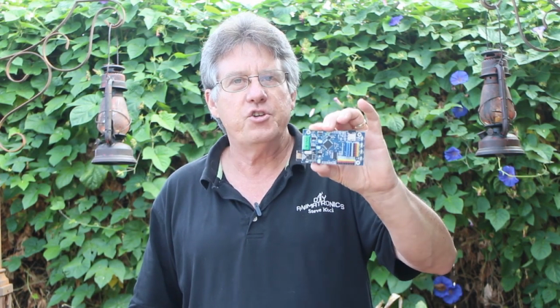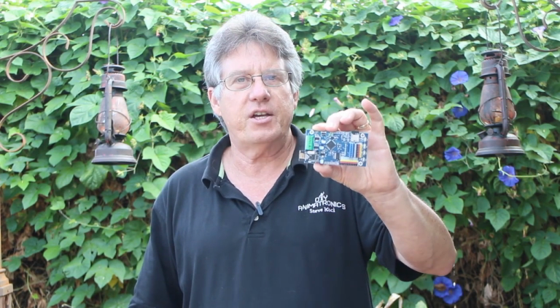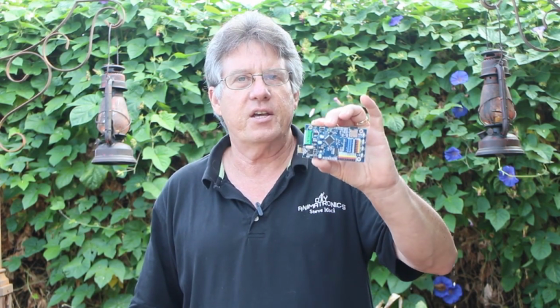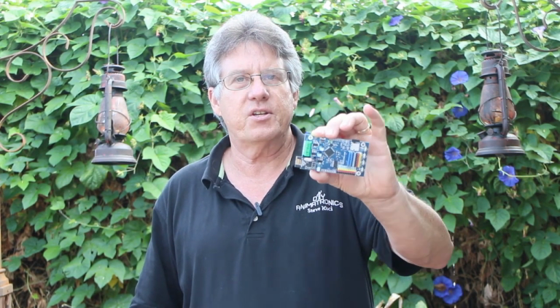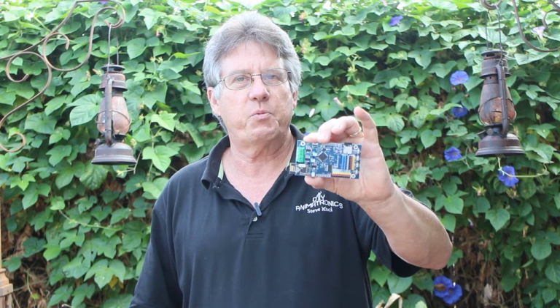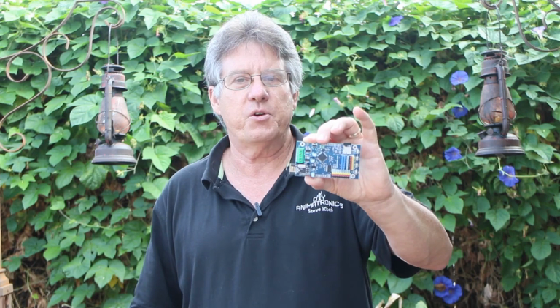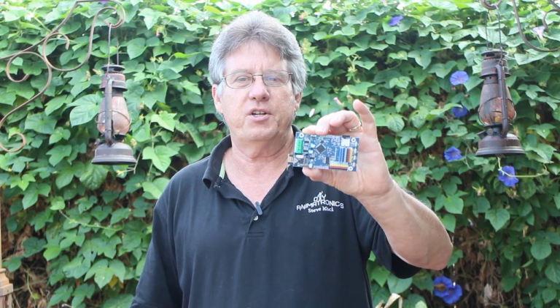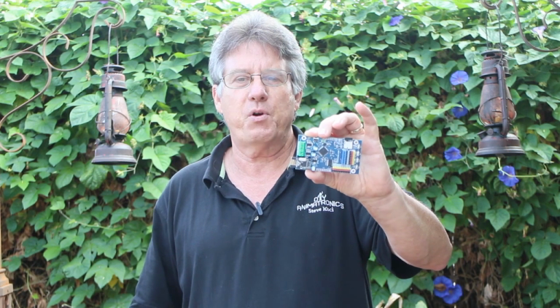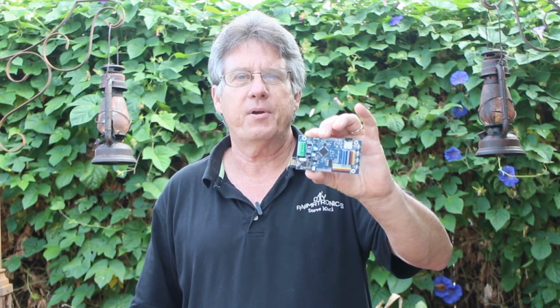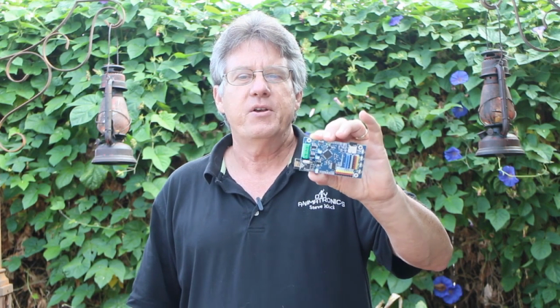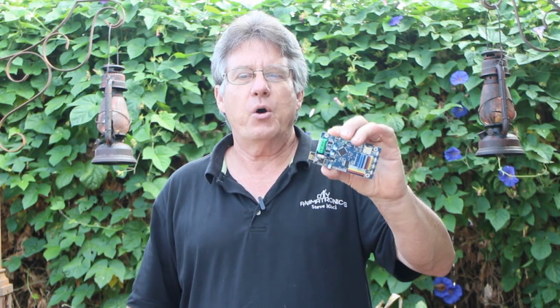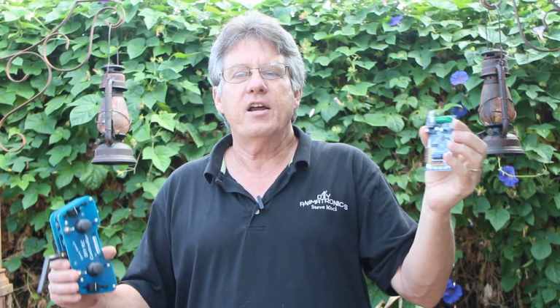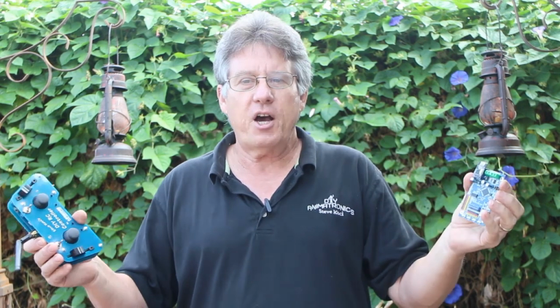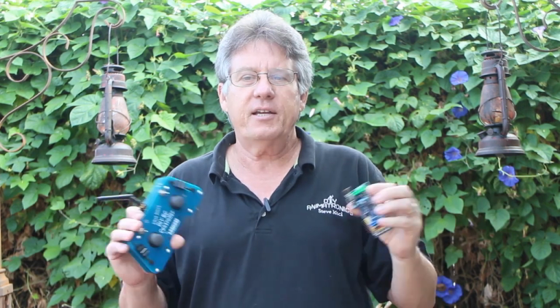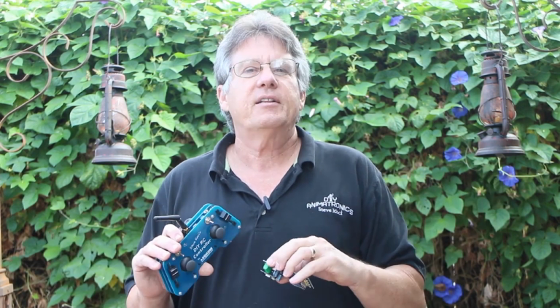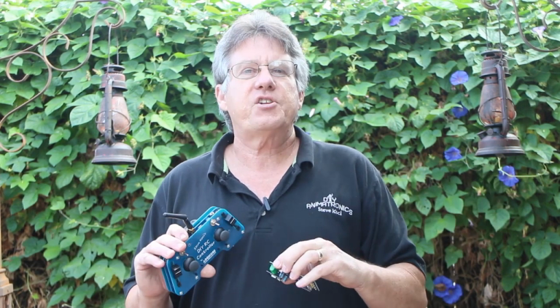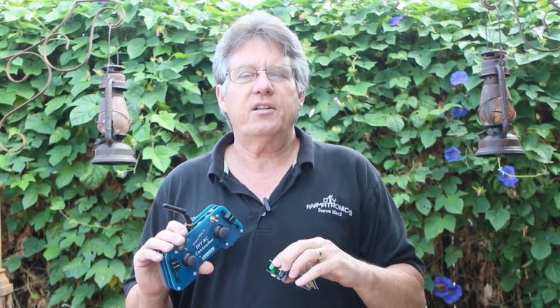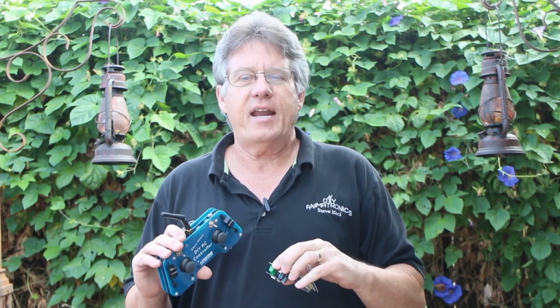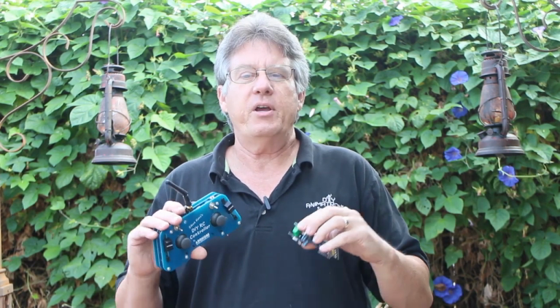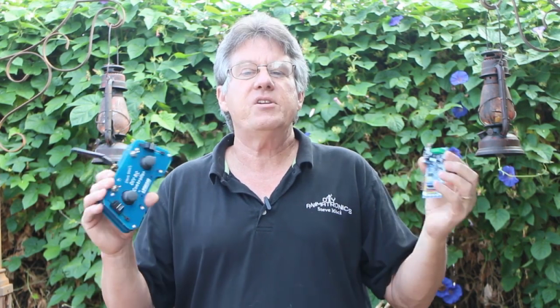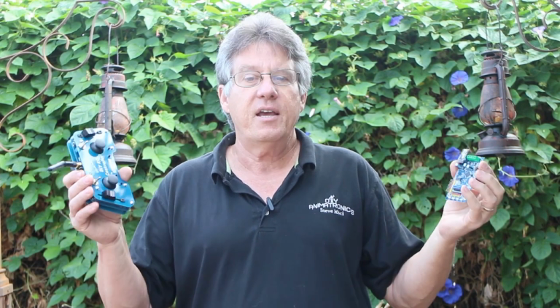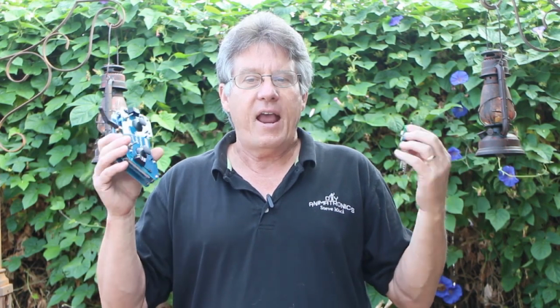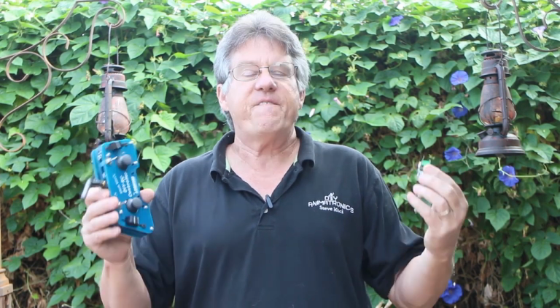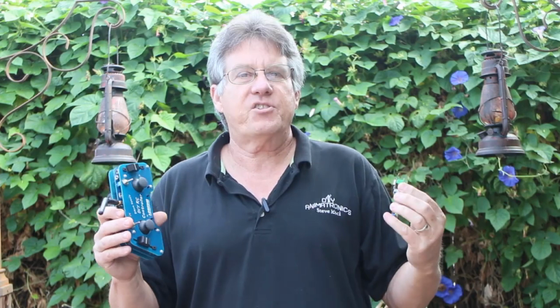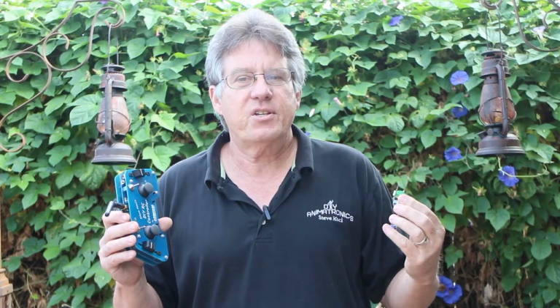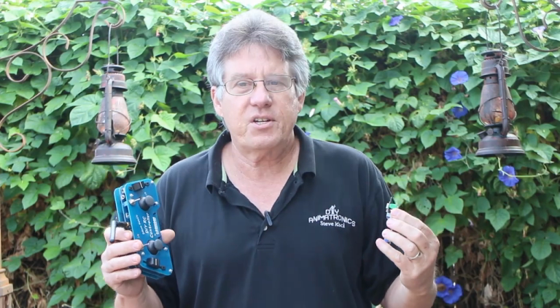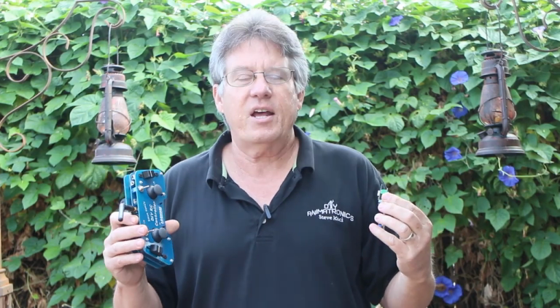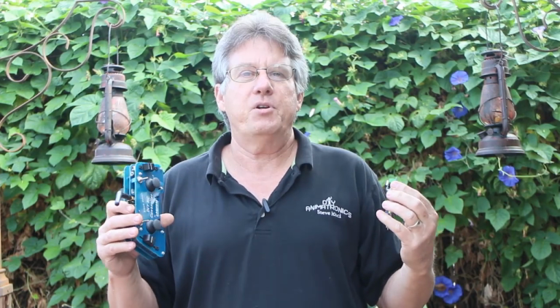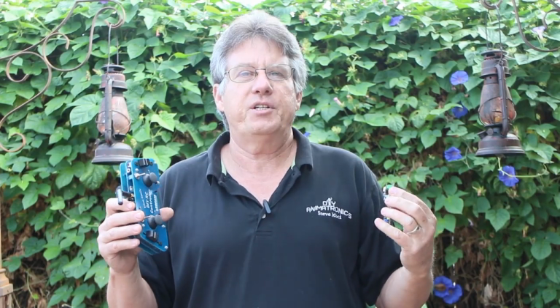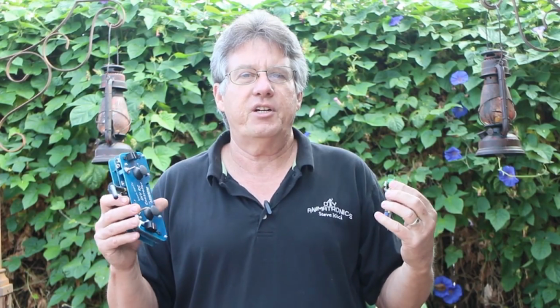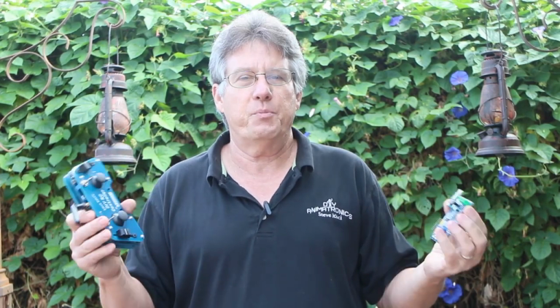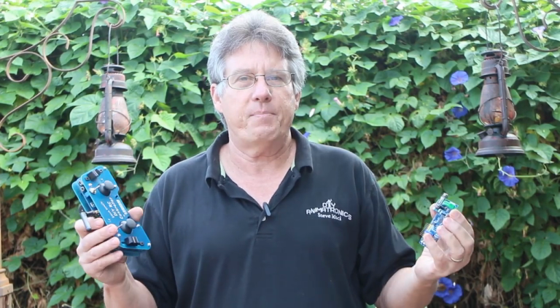You save the routine to the SD card and it's then available for triggered playback after that. This becomes a standalone triggerable prop controller, so you'll no longer need the transmitter once you're happy with your routine — just this board is what goes into your prop. So enough talking, let's take a look at how easy and fast this is to set up a new routine.